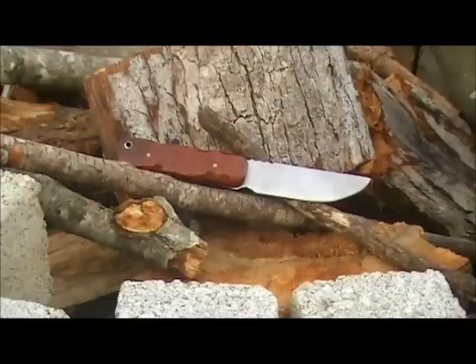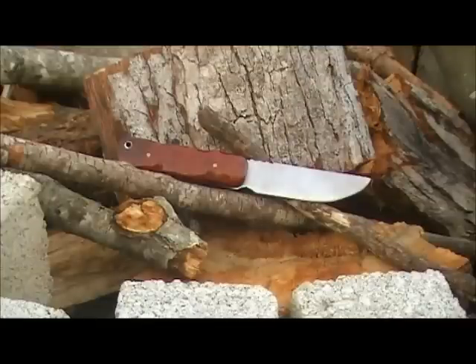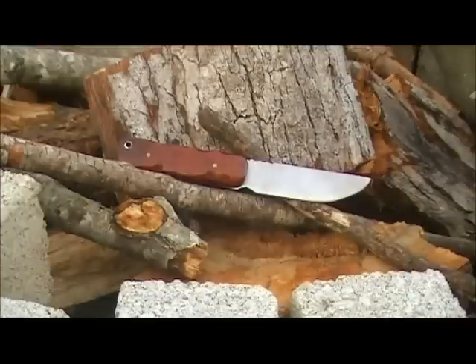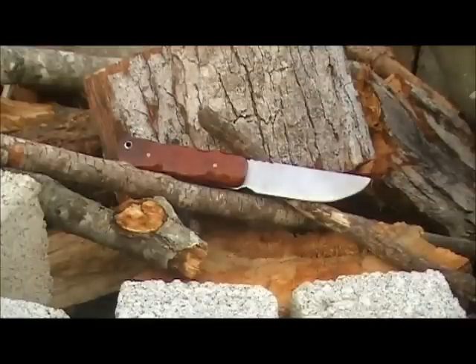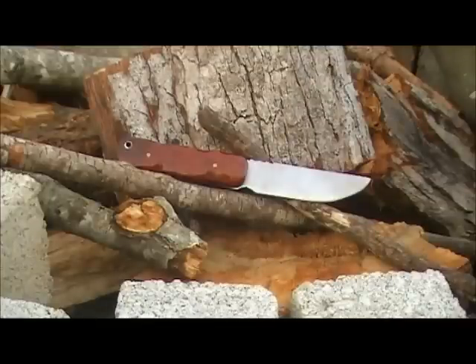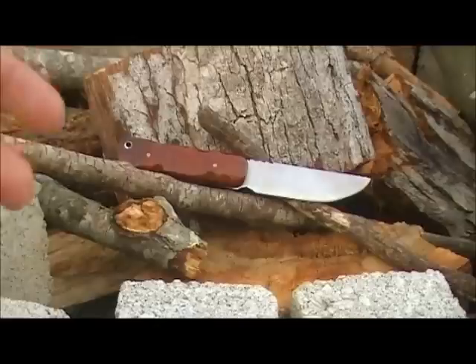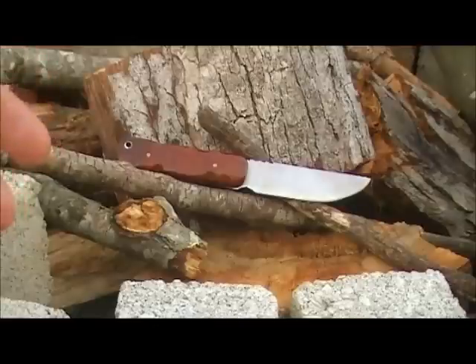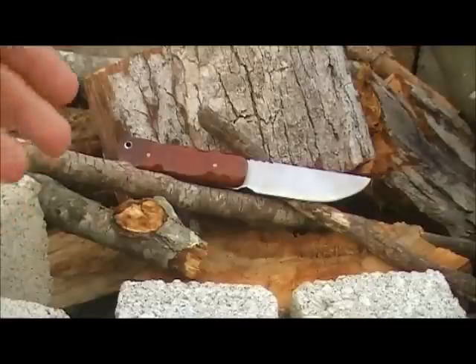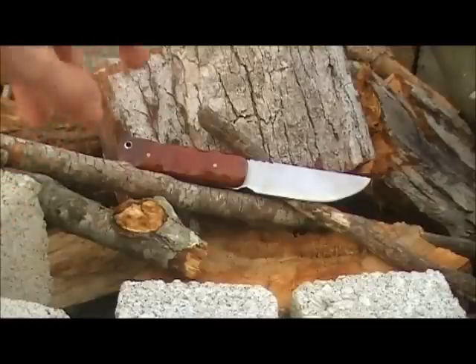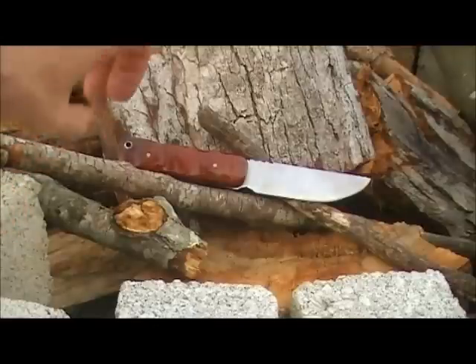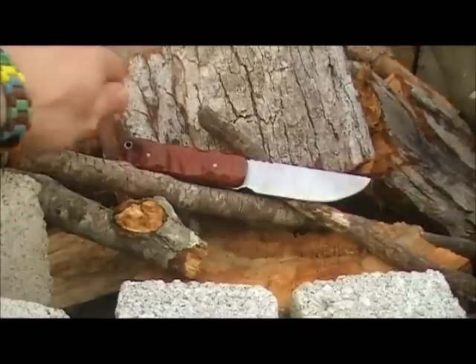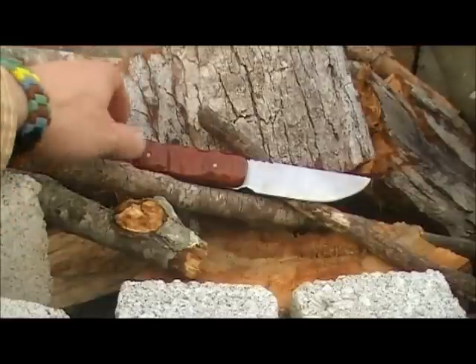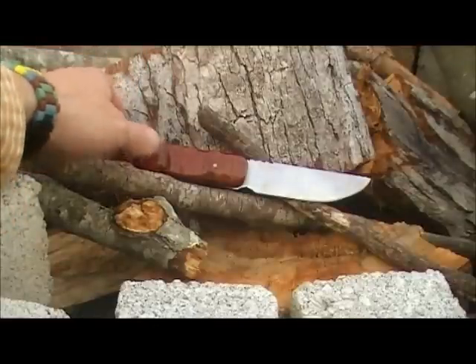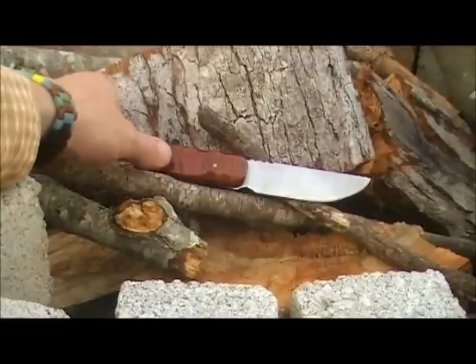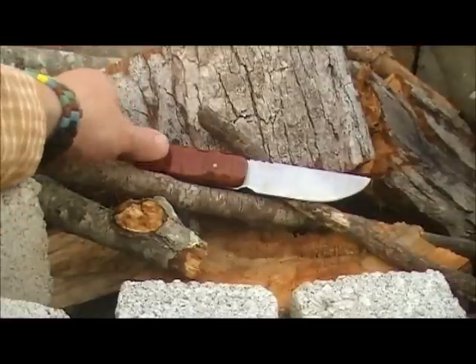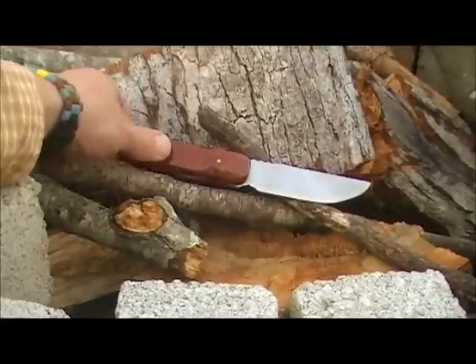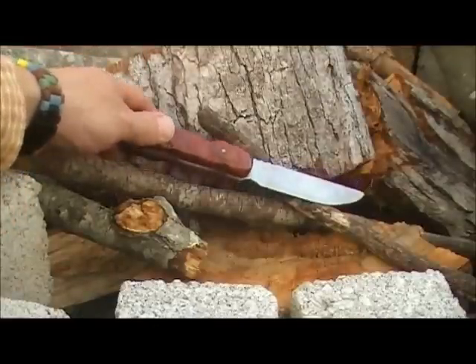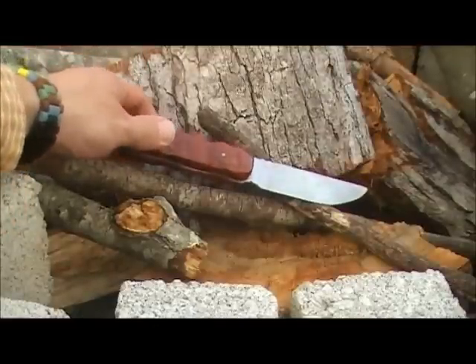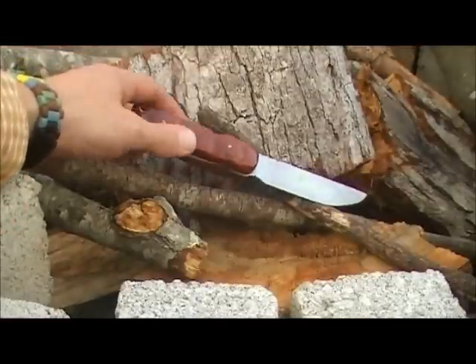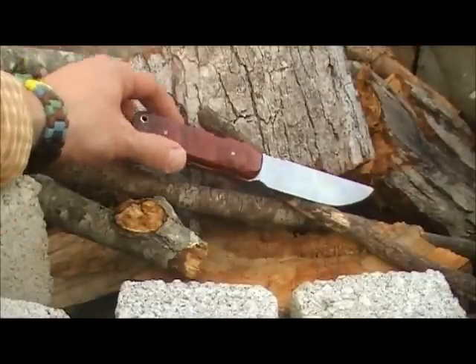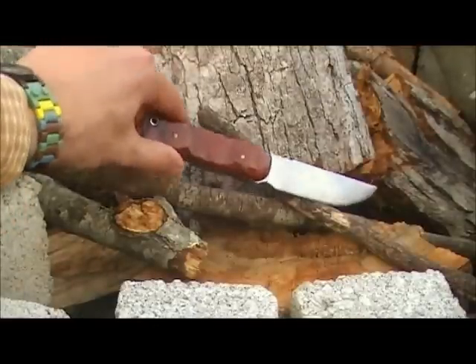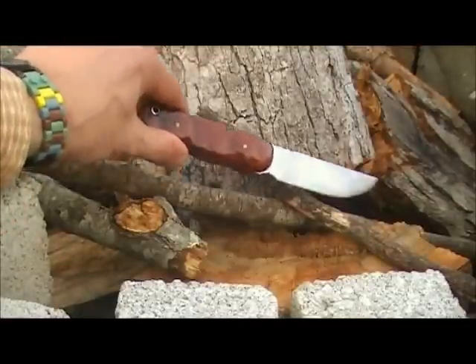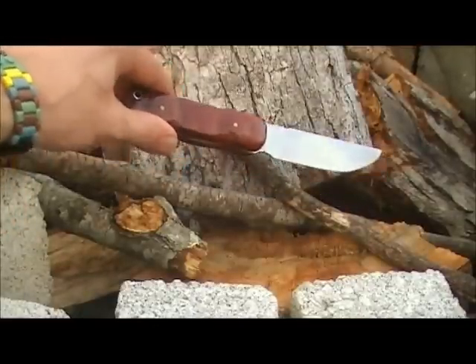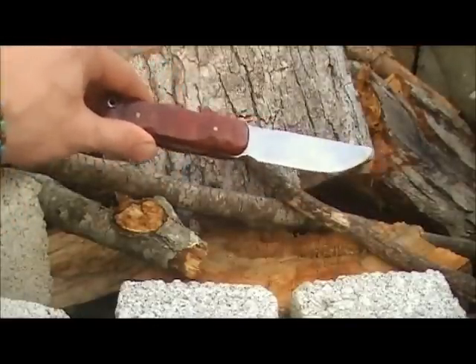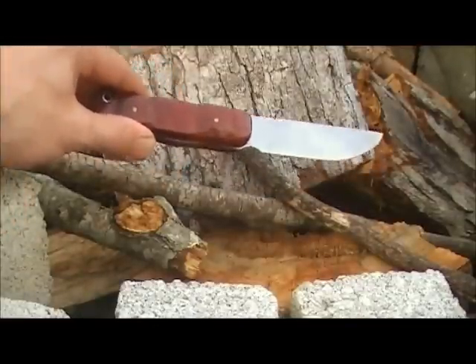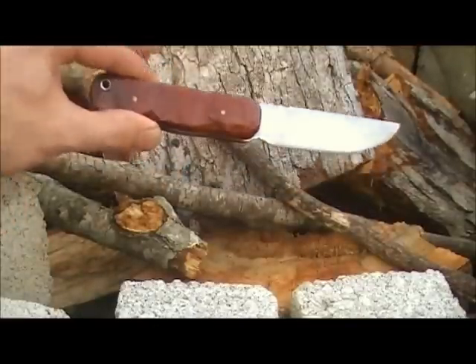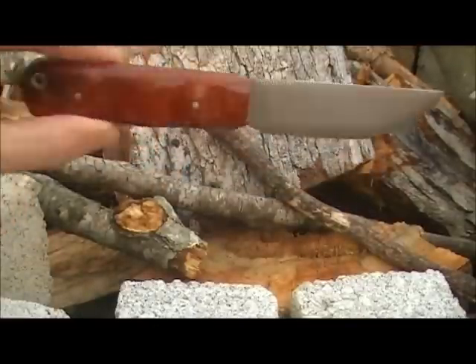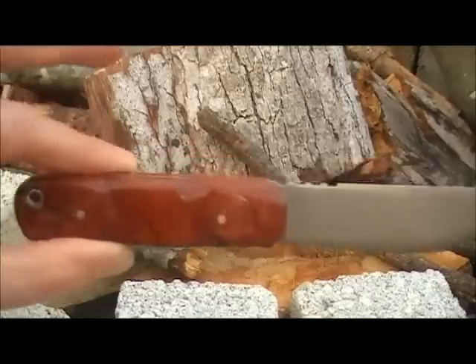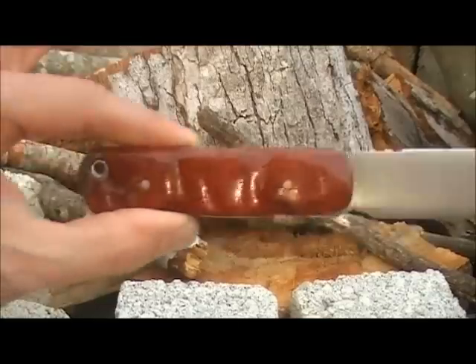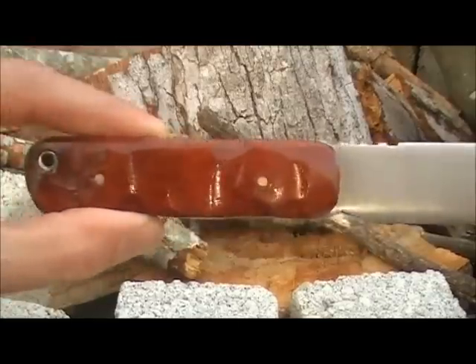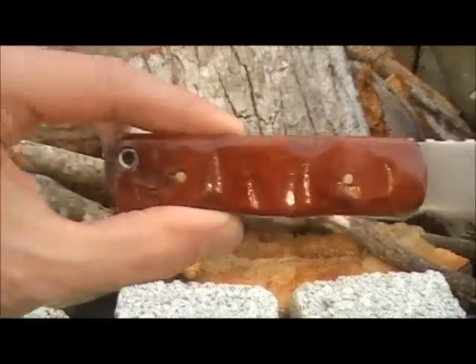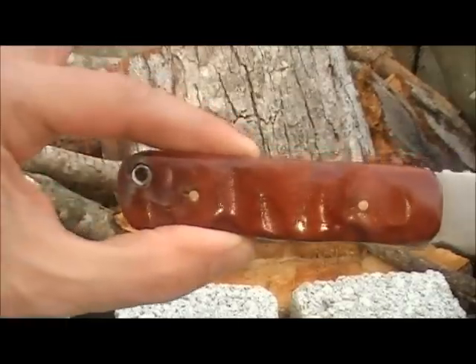I laid it in my fire pit because that's basically what I'm going to be using this bad boy for. It's just sort of an allegory for bushcraft, you know — camping, hiking, that kind of thing.